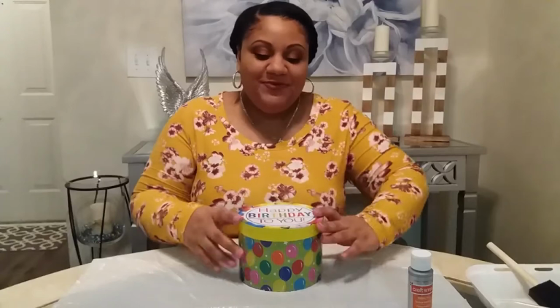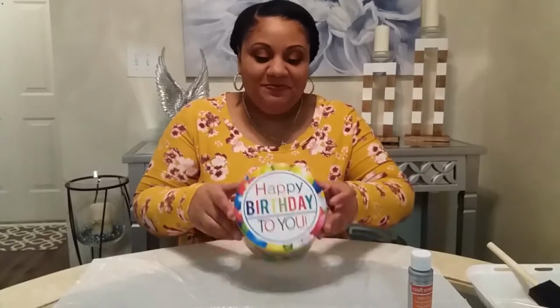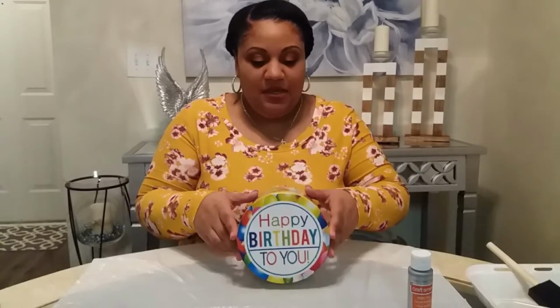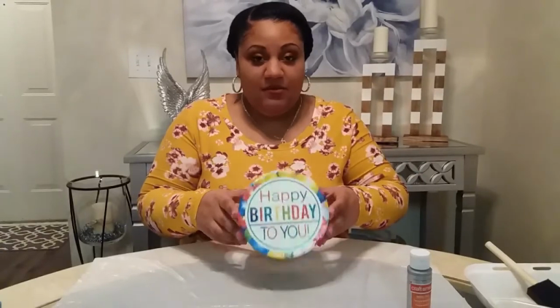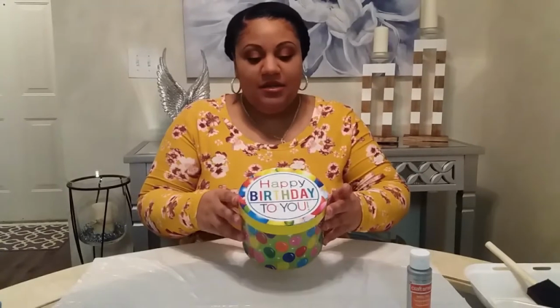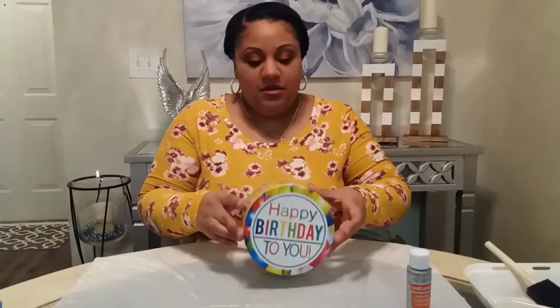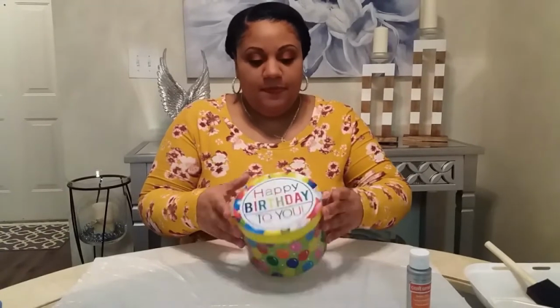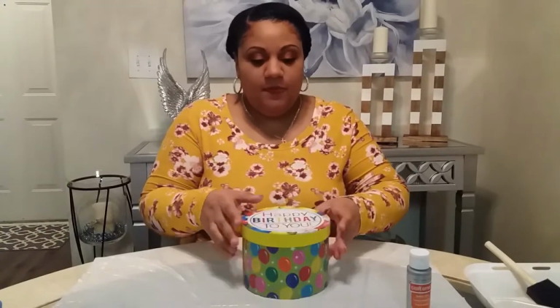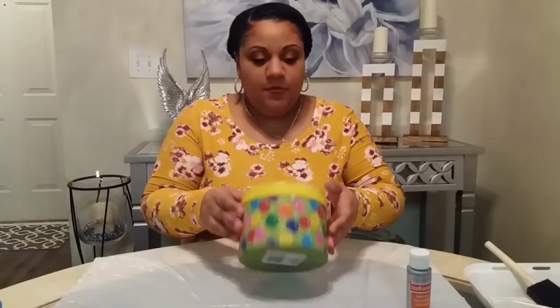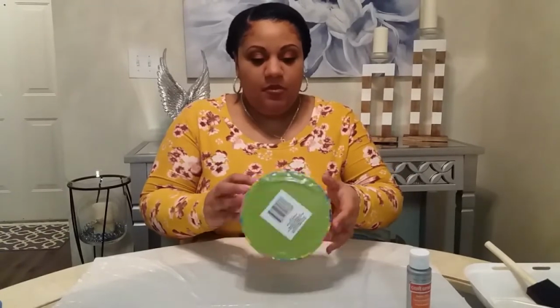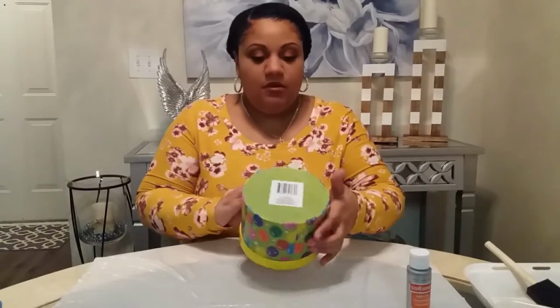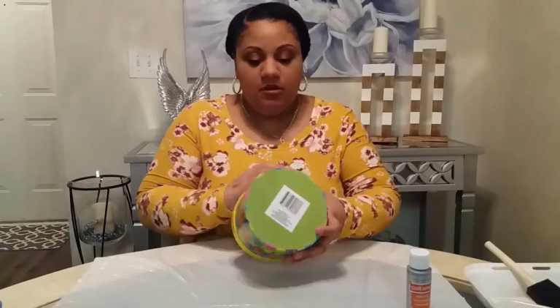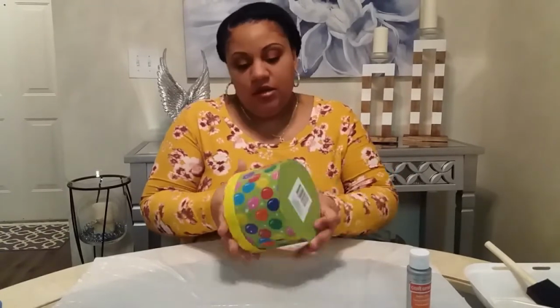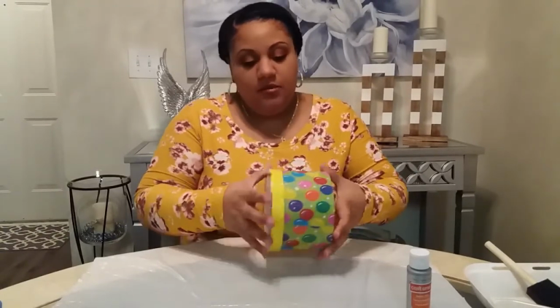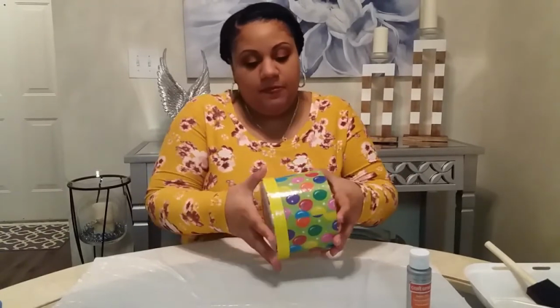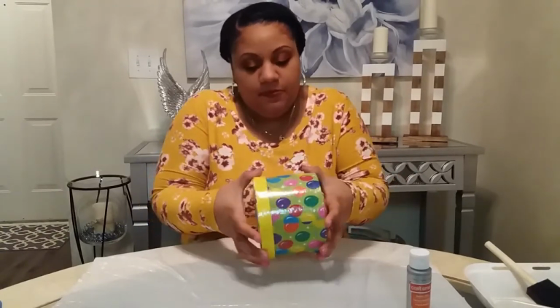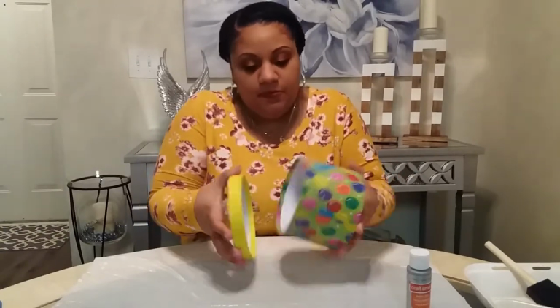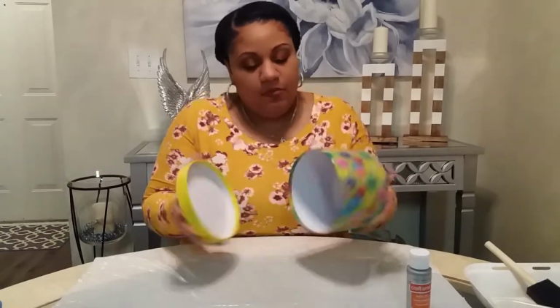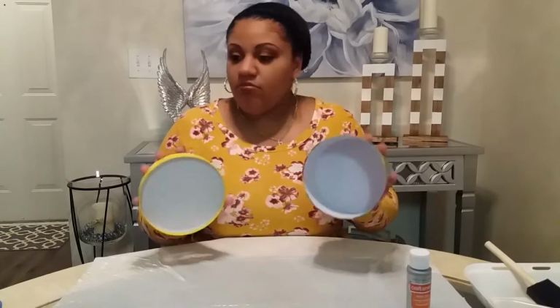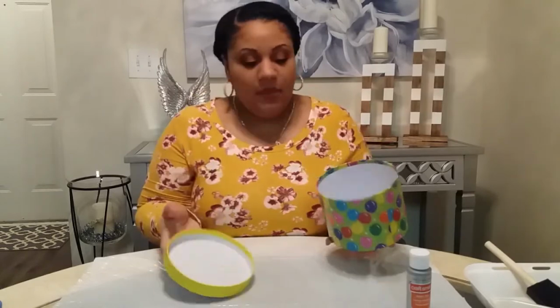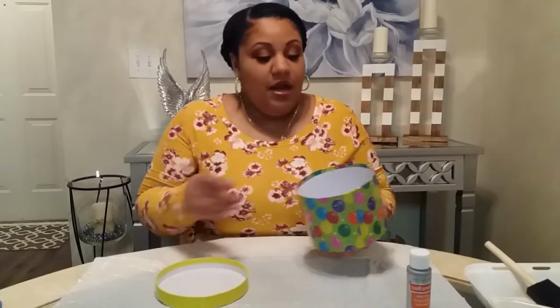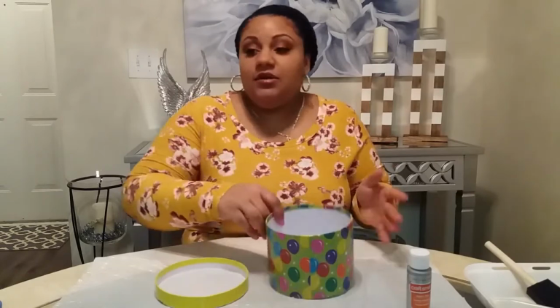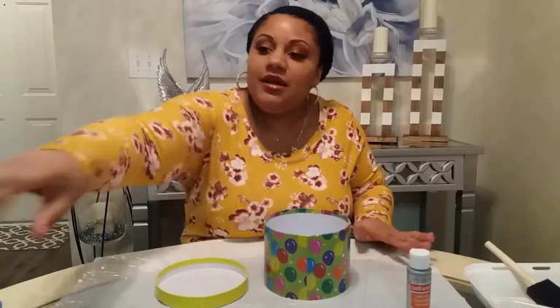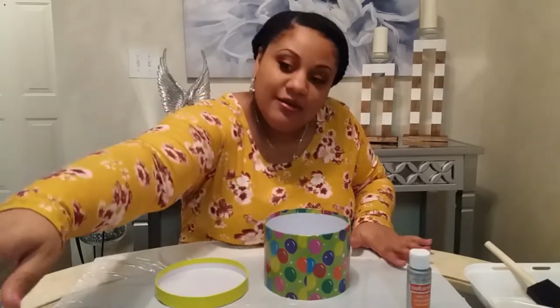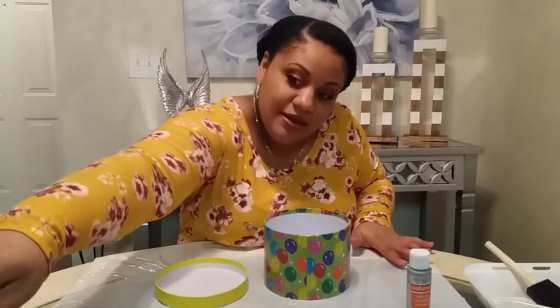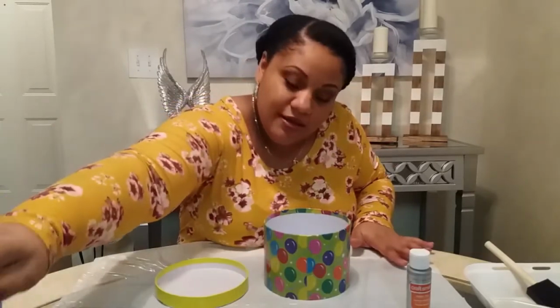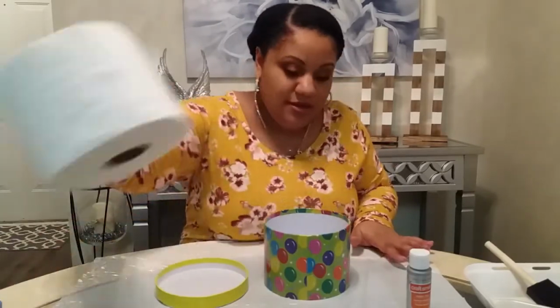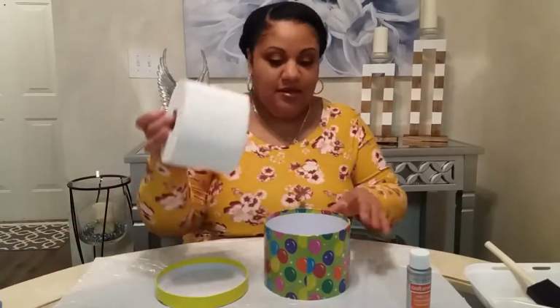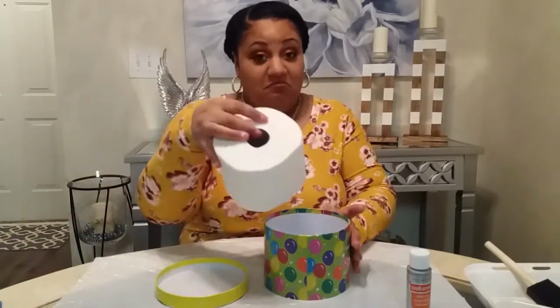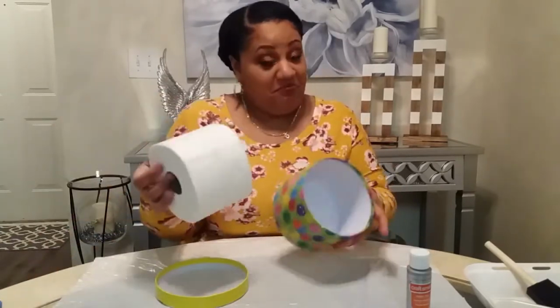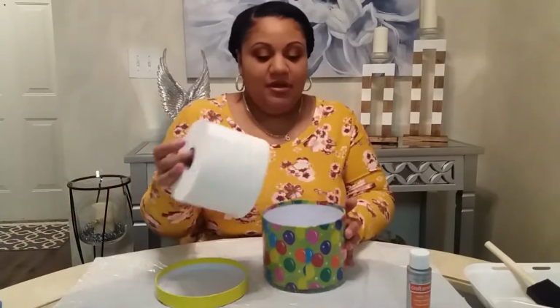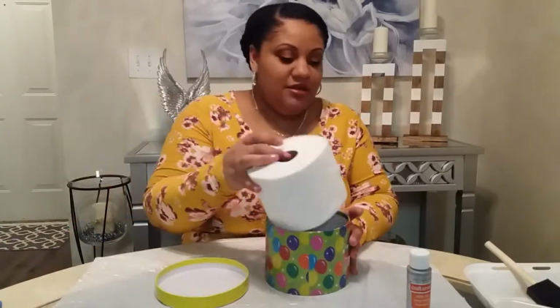Hey guys it's D-Lo here and today I'm going to be showing you how I transformed this gift box I picked up from Dollar Tree into a toilet paper holder.